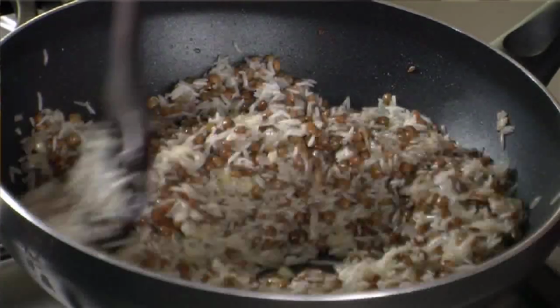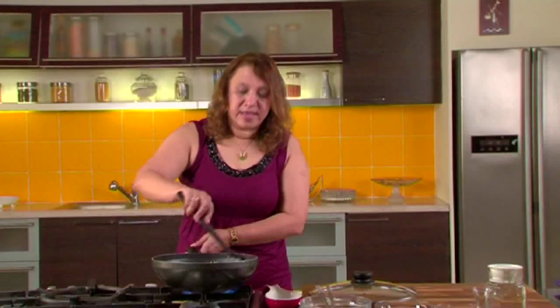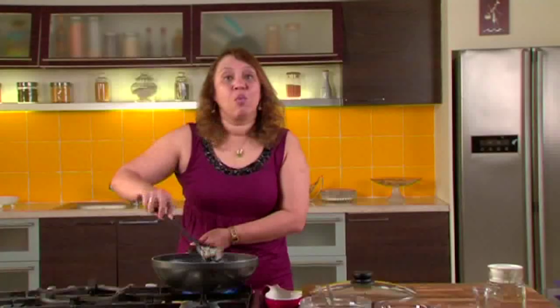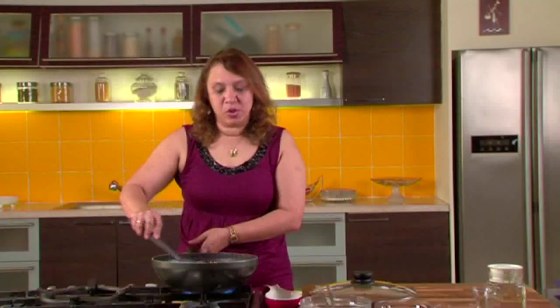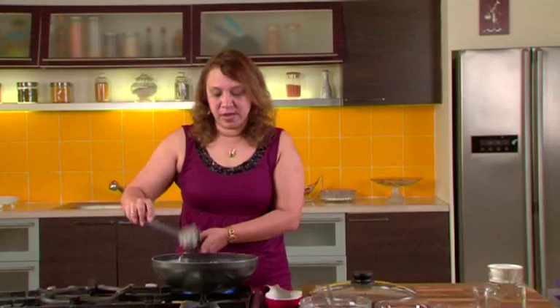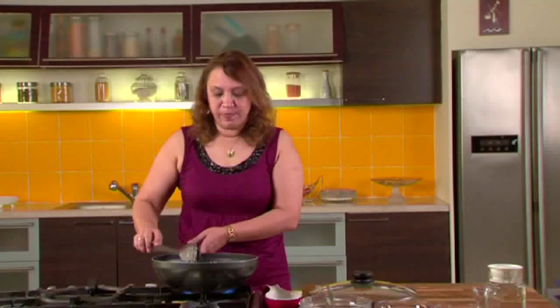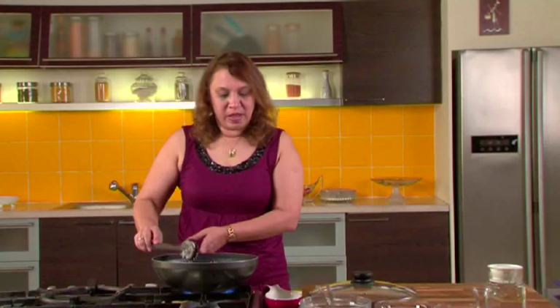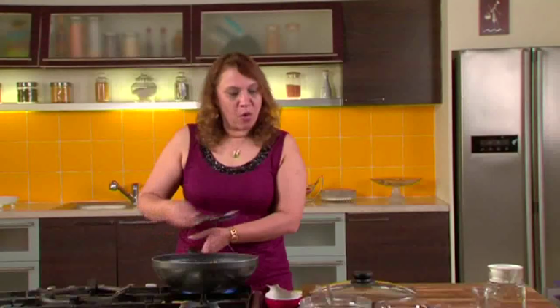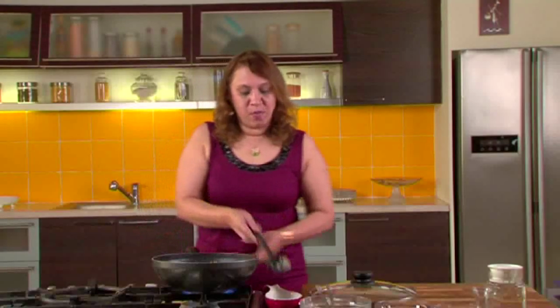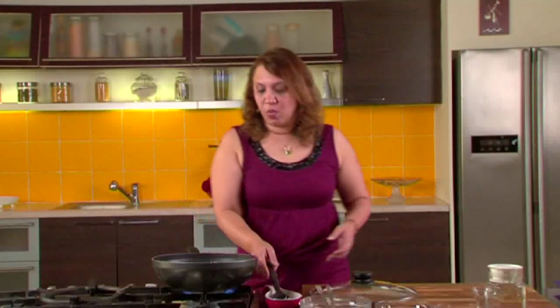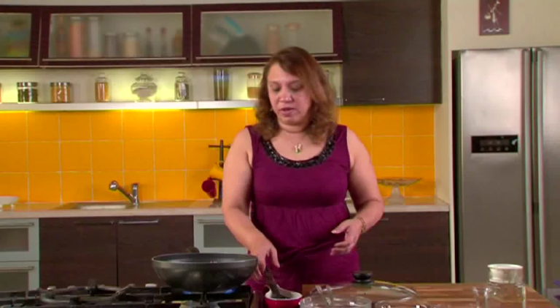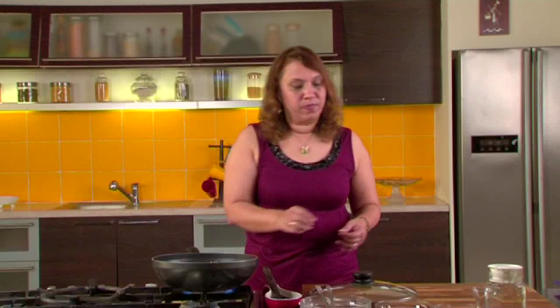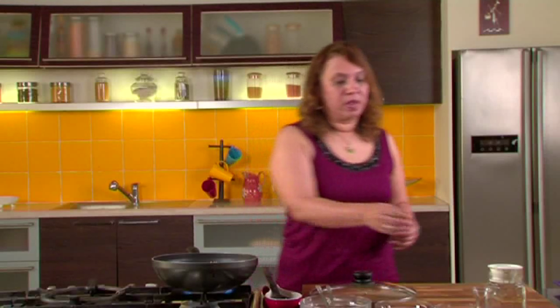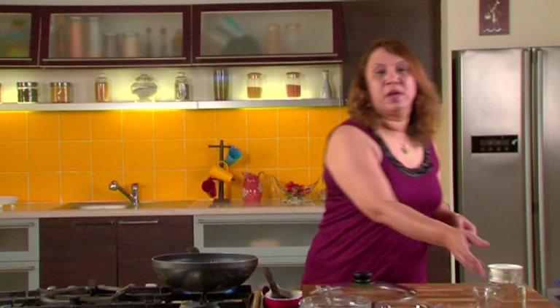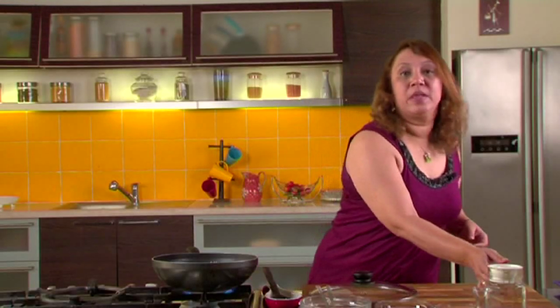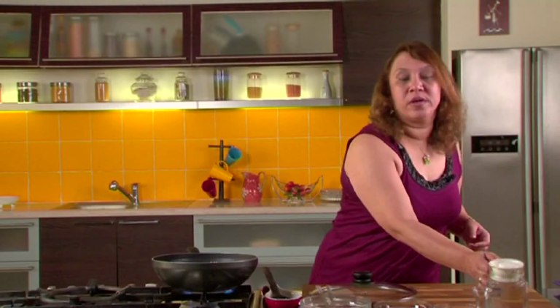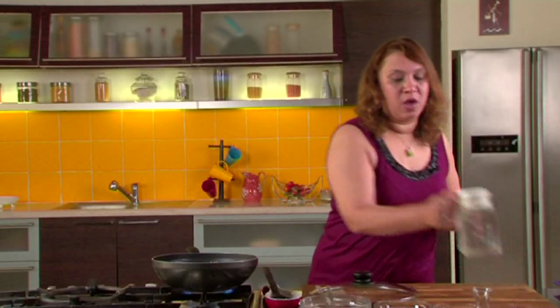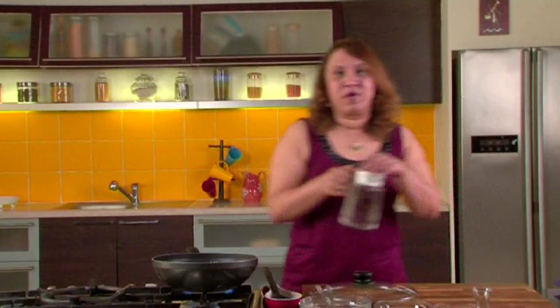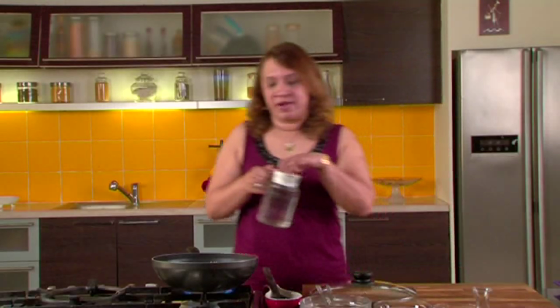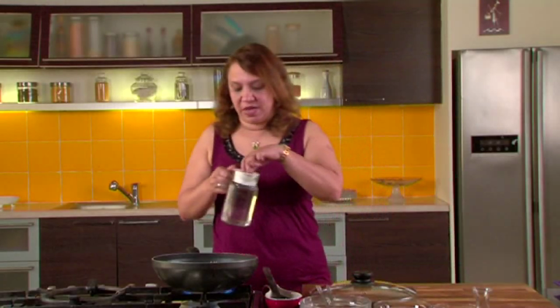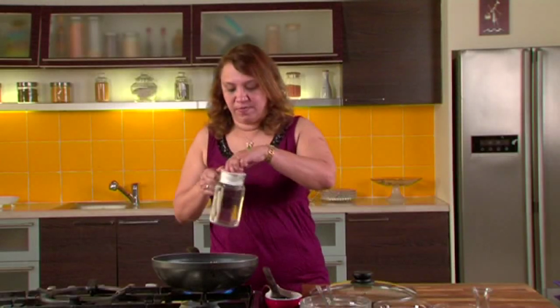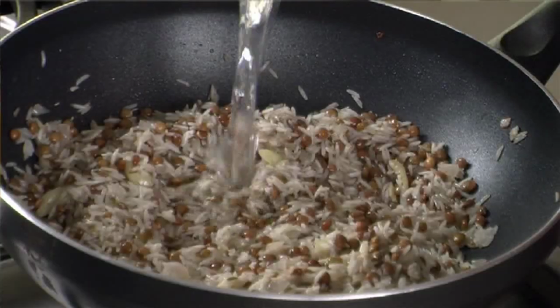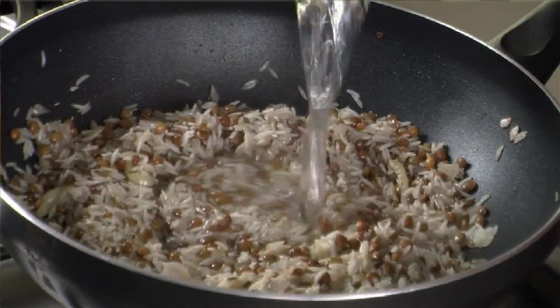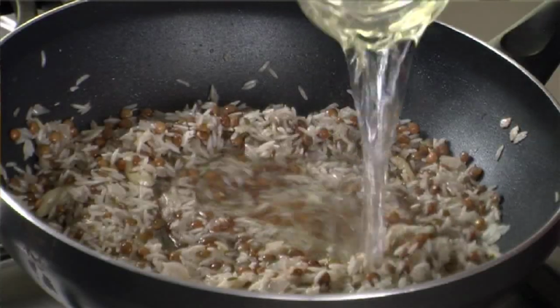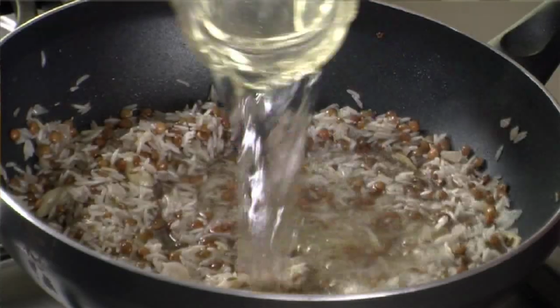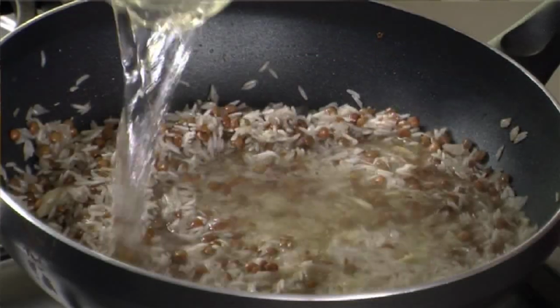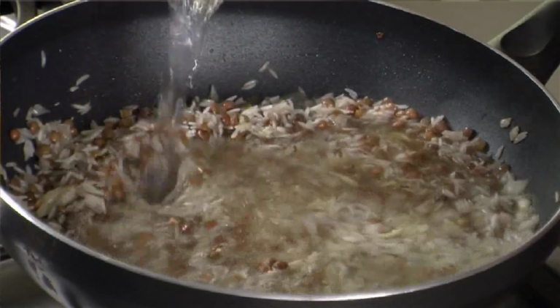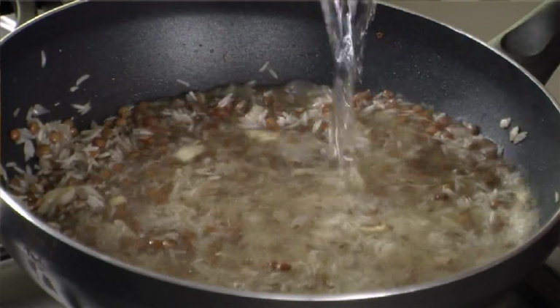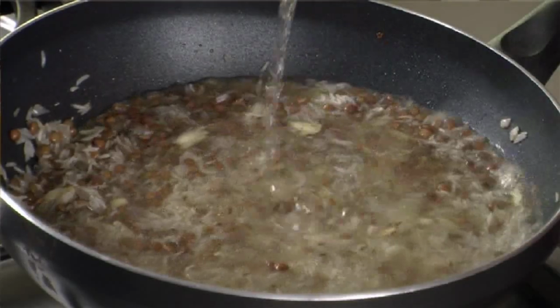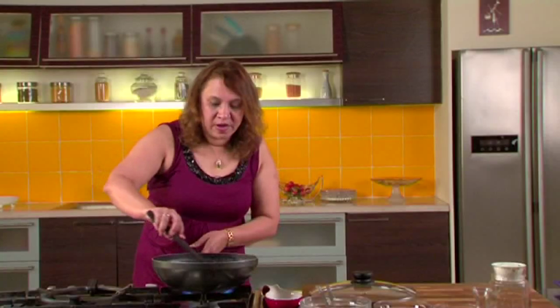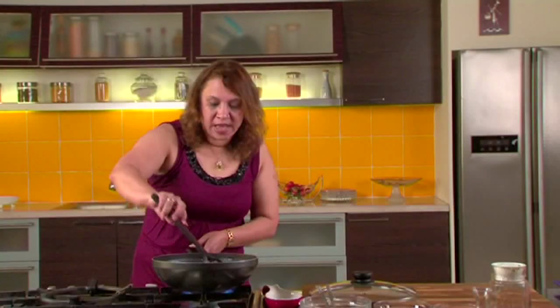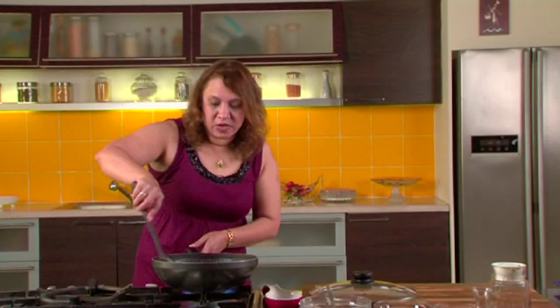Let's add water to it — I've already boiled the water. Add double the quantity of the rice that we have taken. Give it a nice stir.